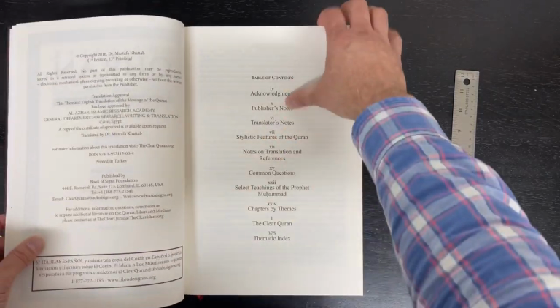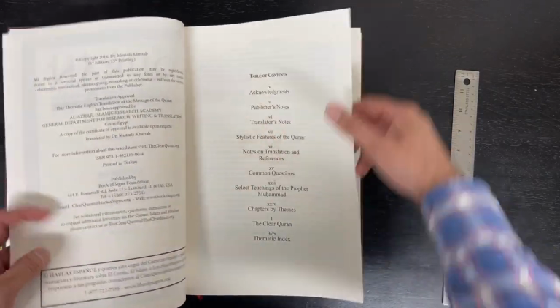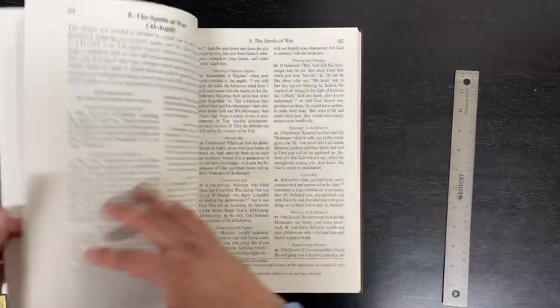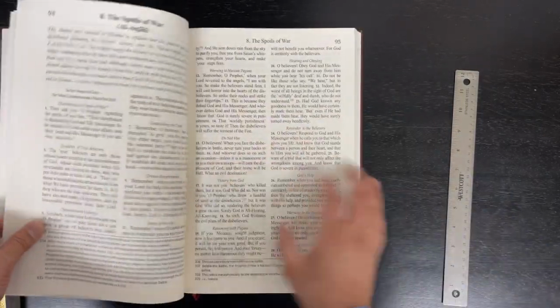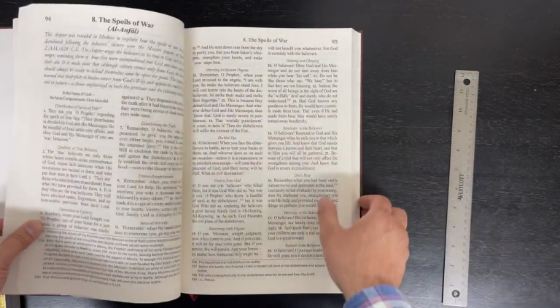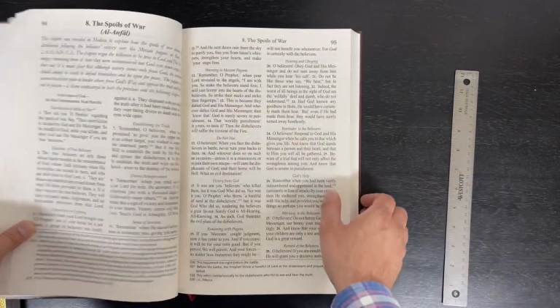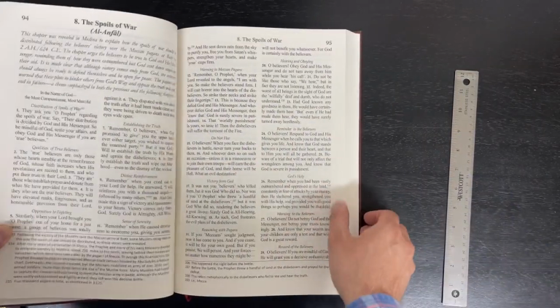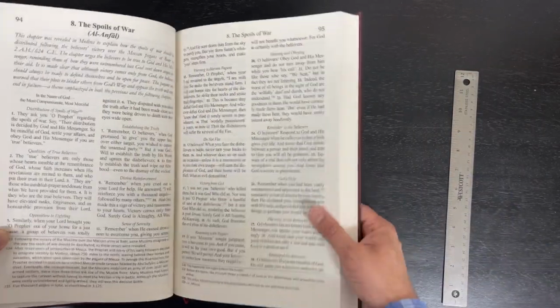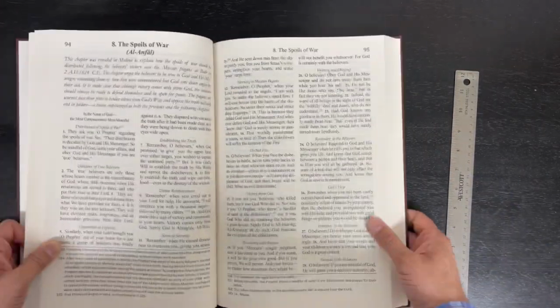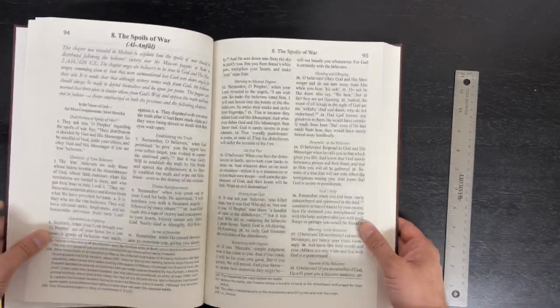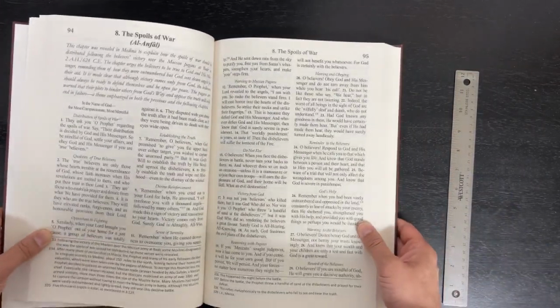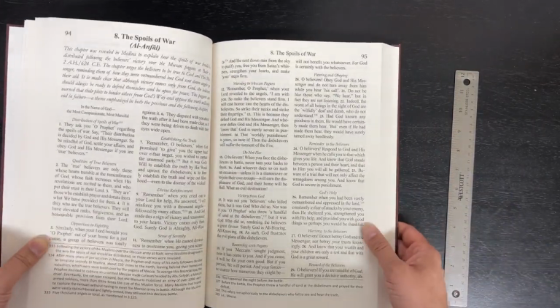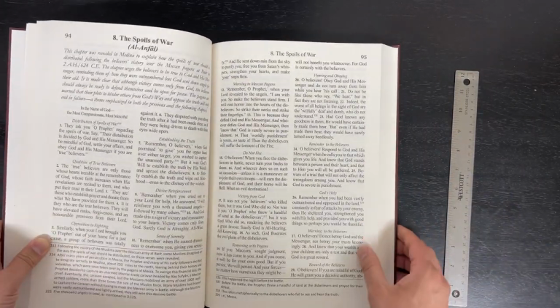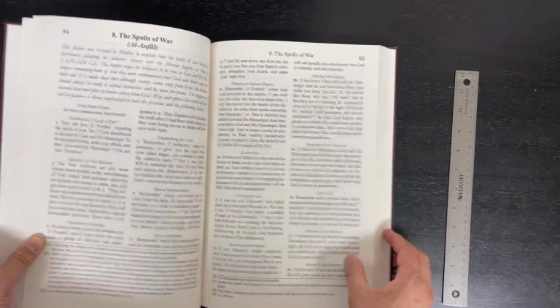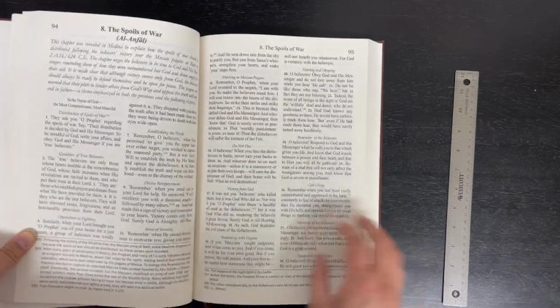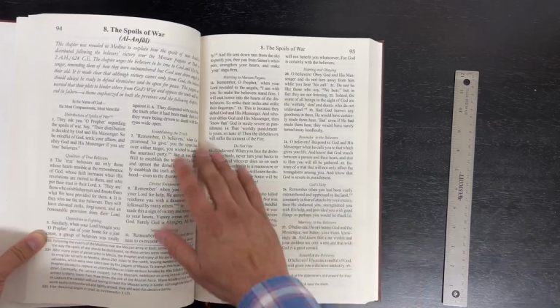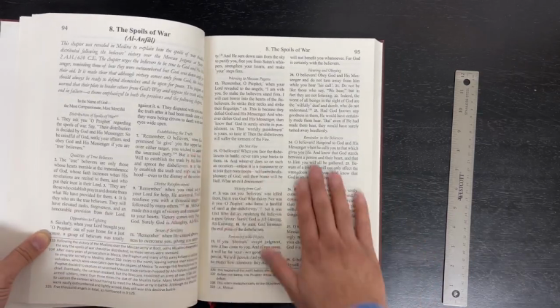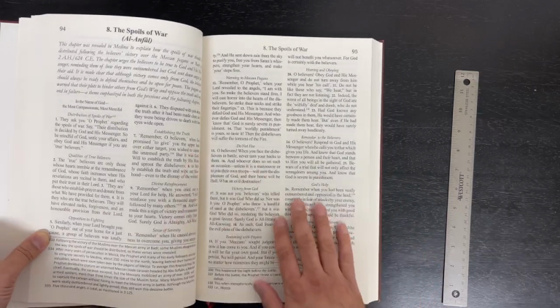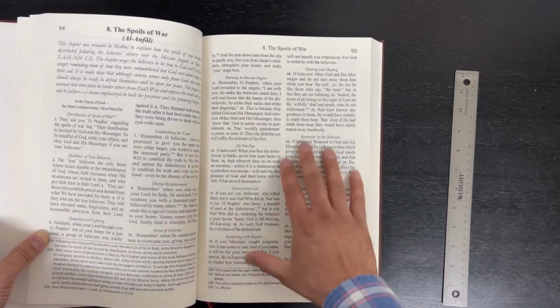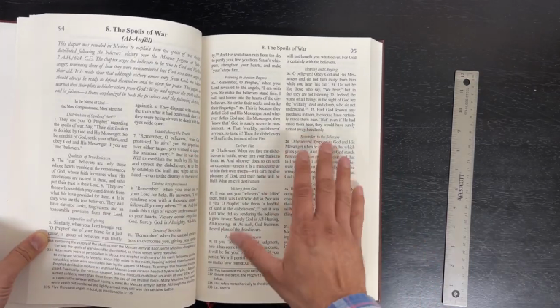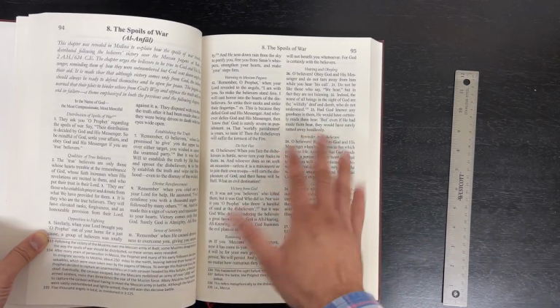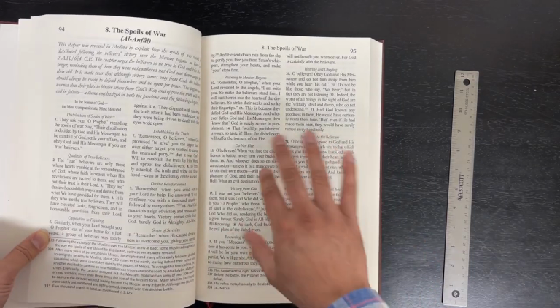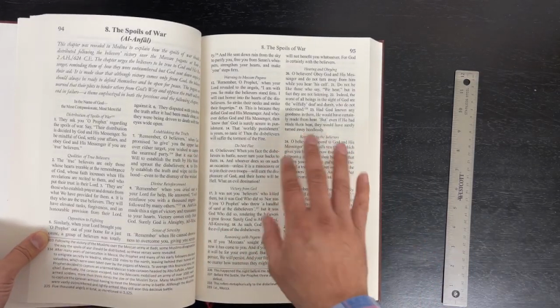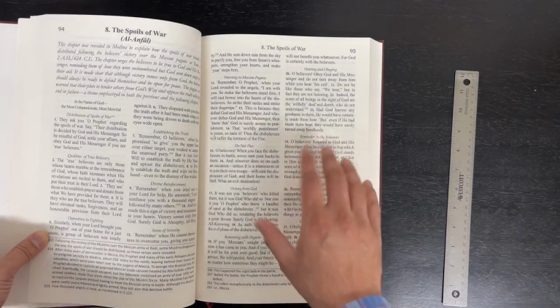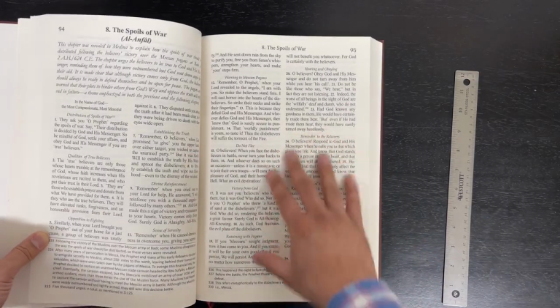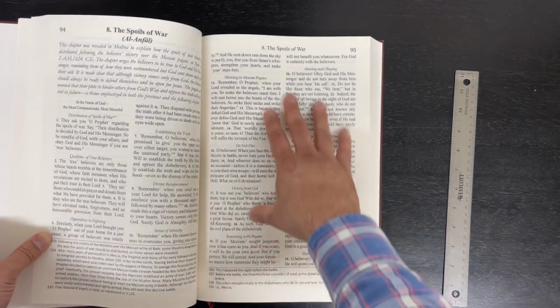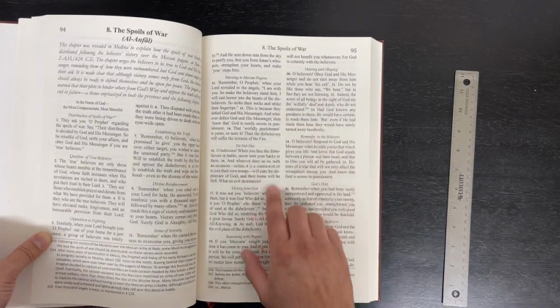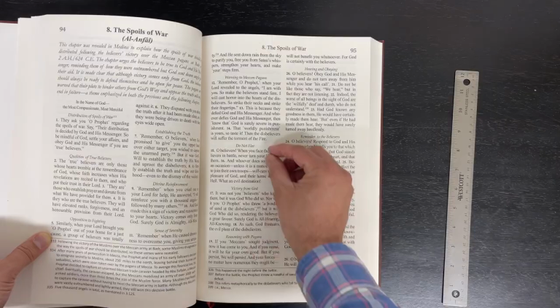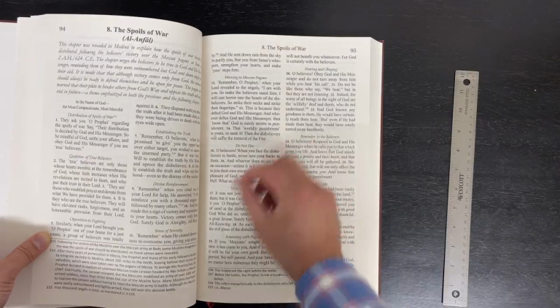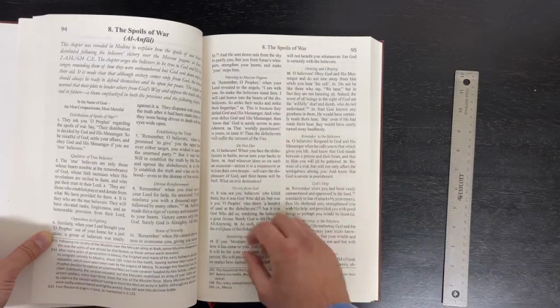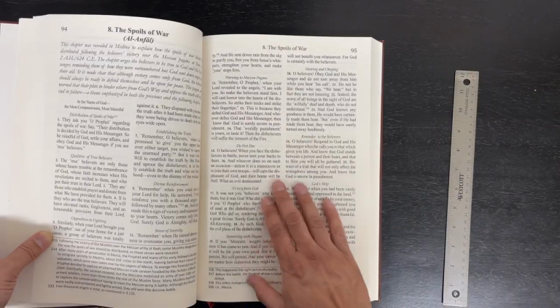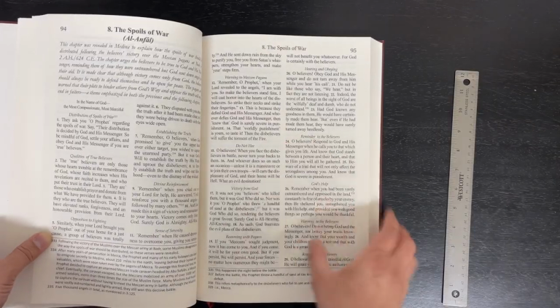I'll just open it randomly. It's about 16-point type. For anybody who knows font sizes, I would say 16 to 14 — I'm not sure which — but it's nice and big. It's a Times Roman.